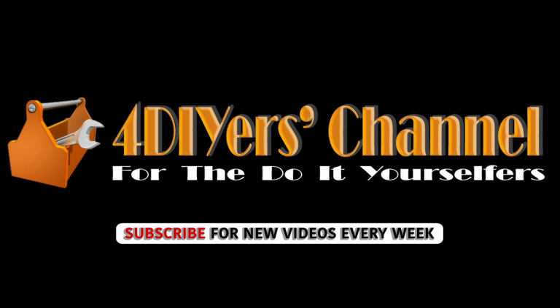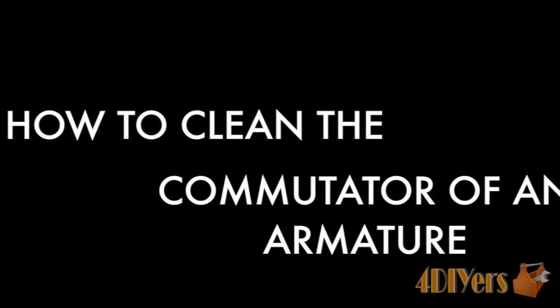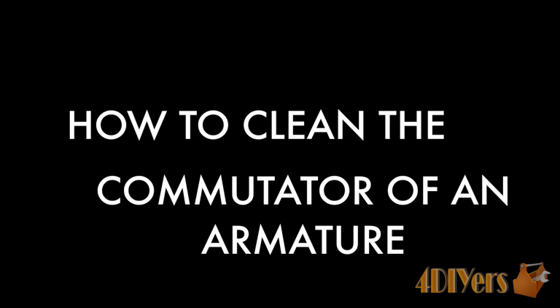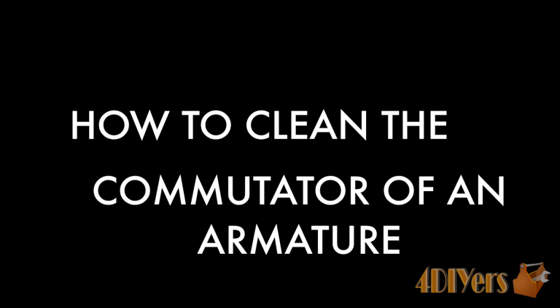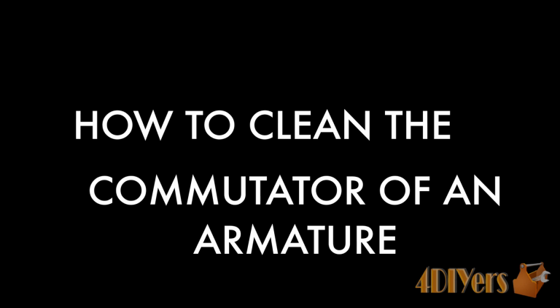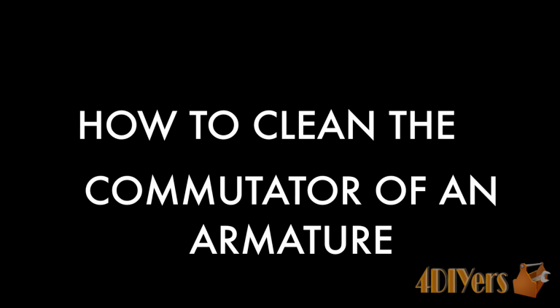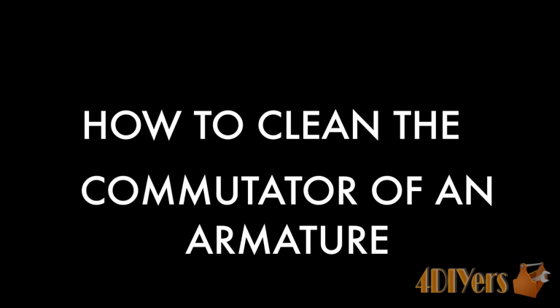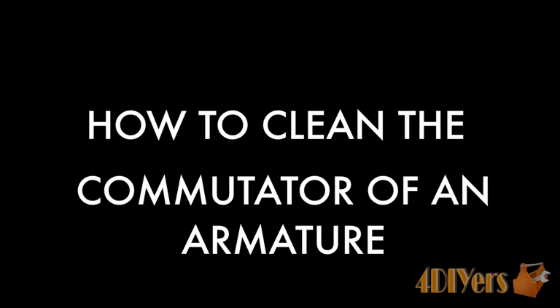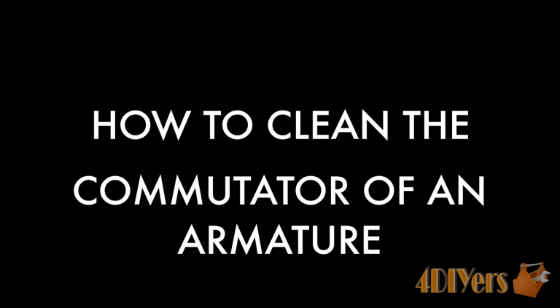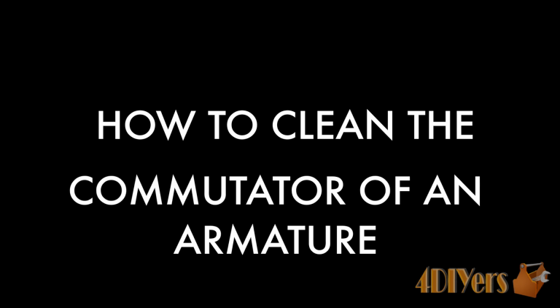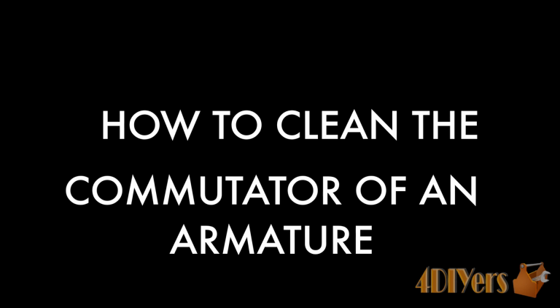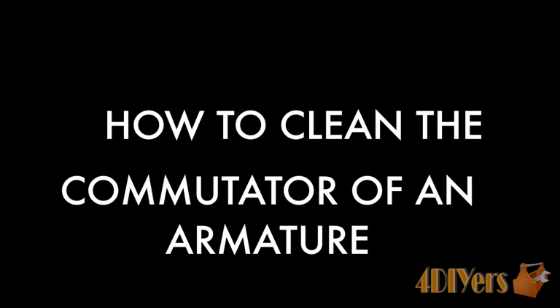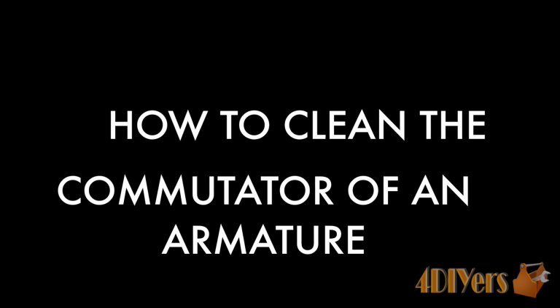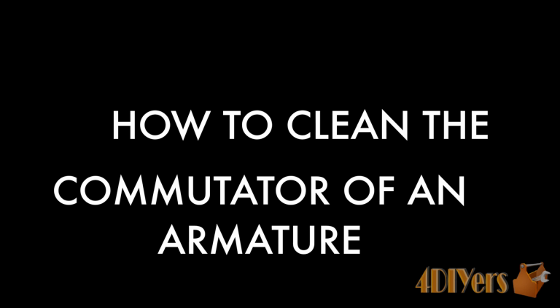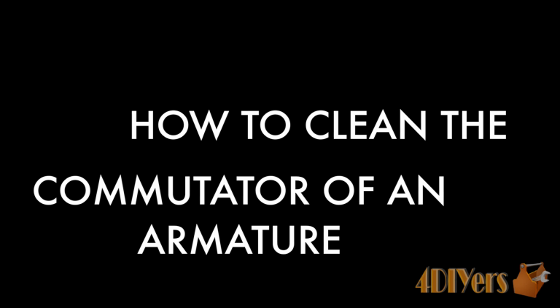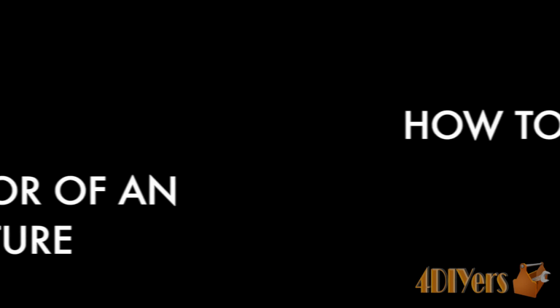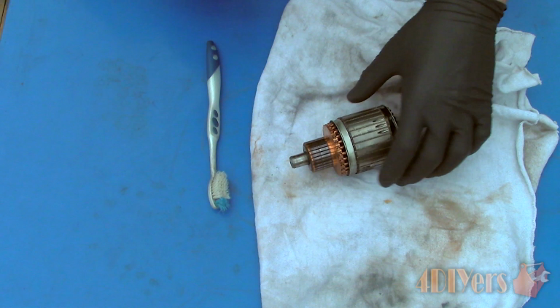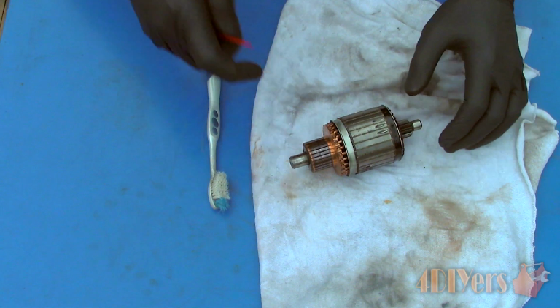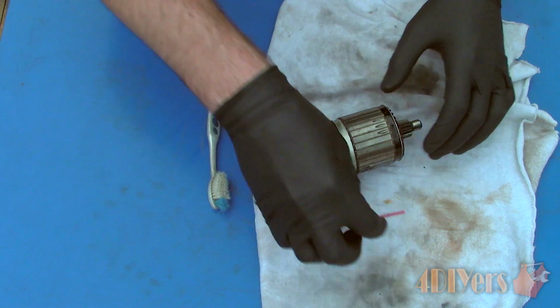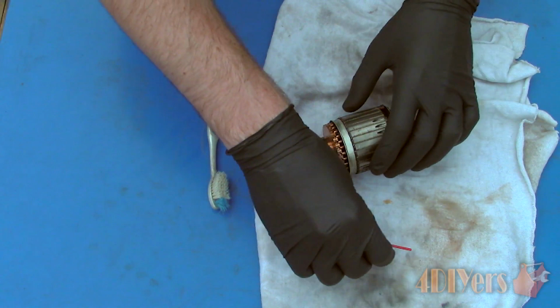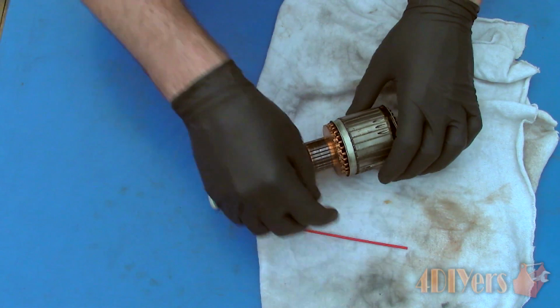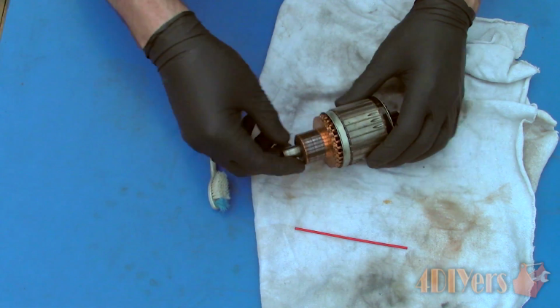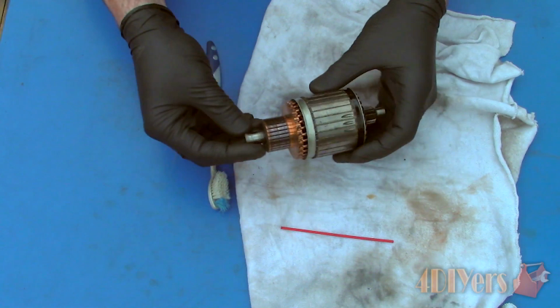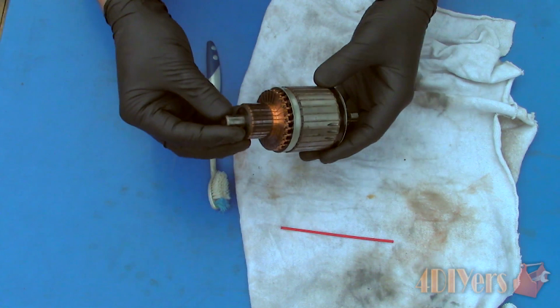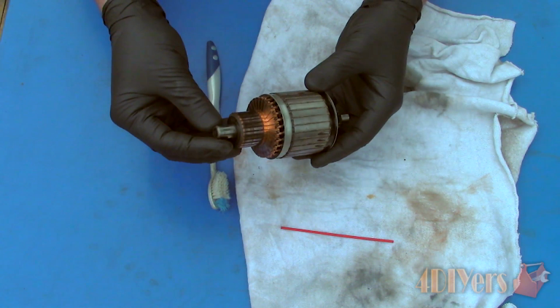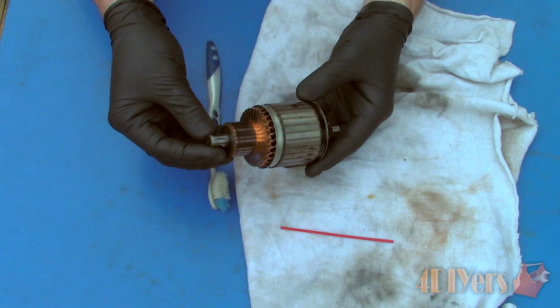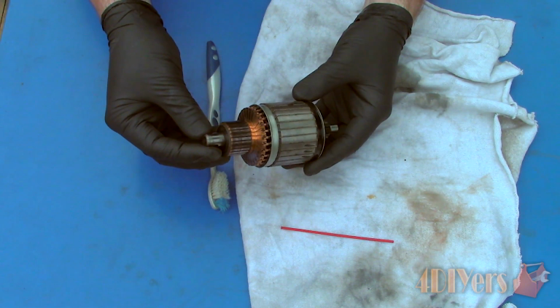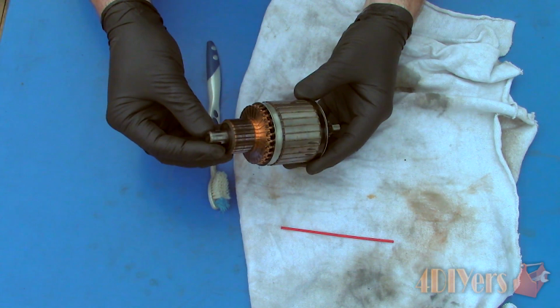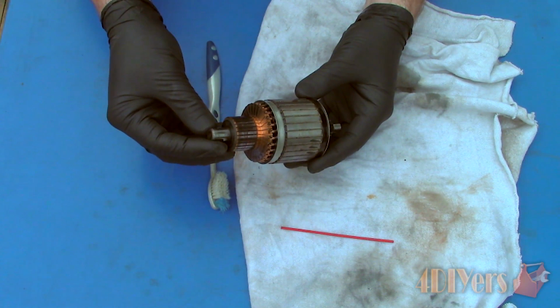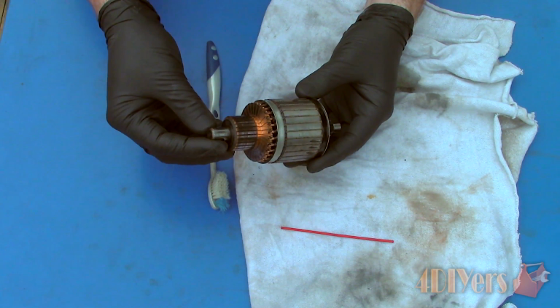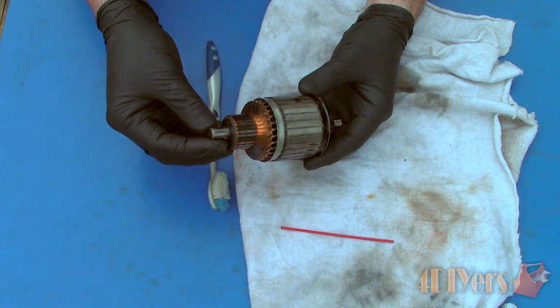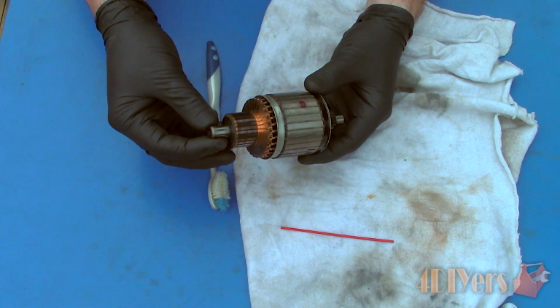Hello viewers, Ford DIYers here with another tutorial video for everyone. In this particular video I'll be doing a demonstration on how to clean the commutator of an armature for a motor.